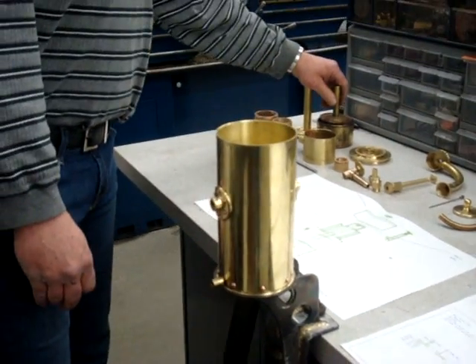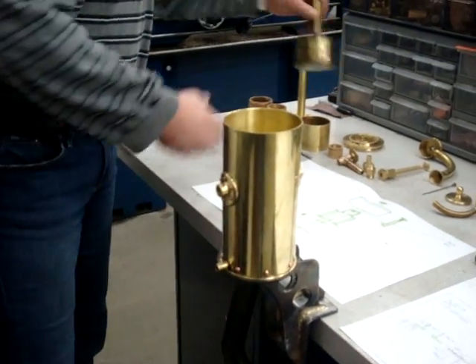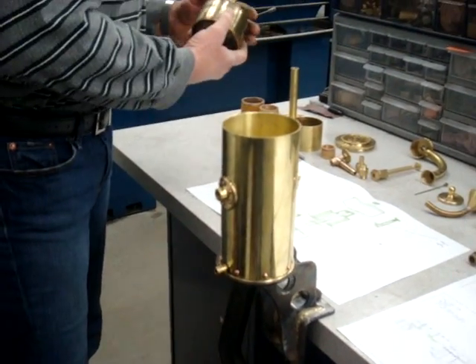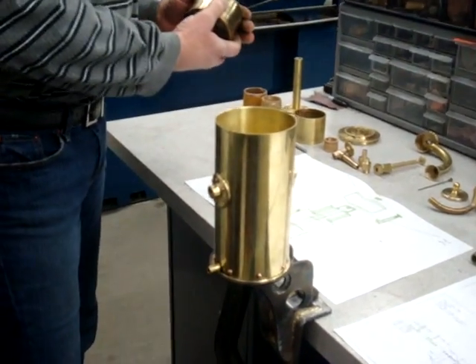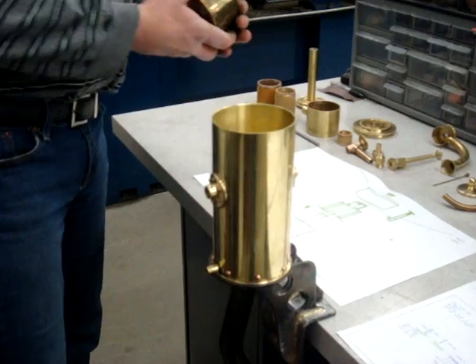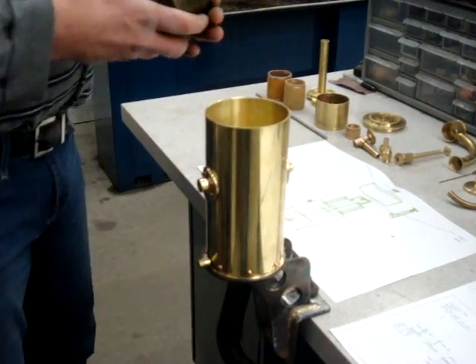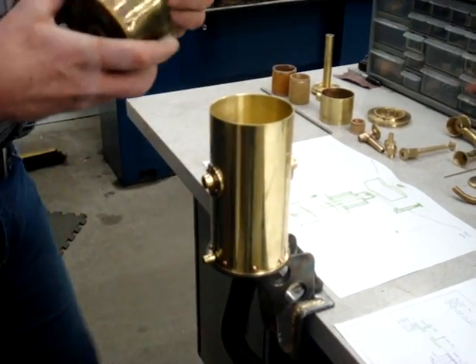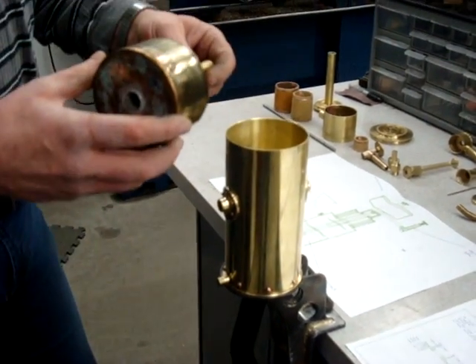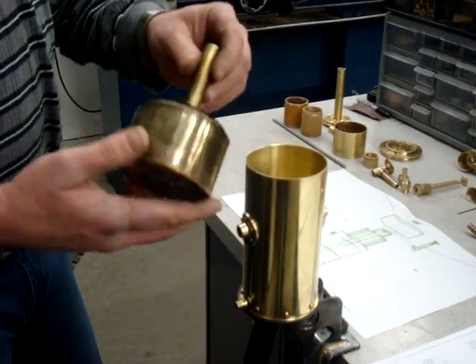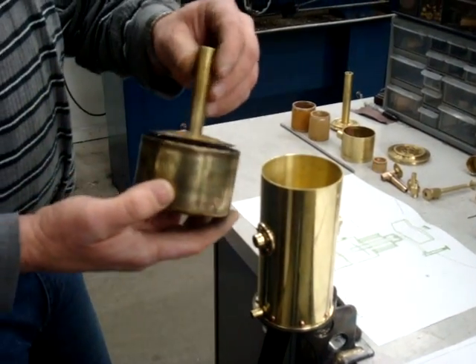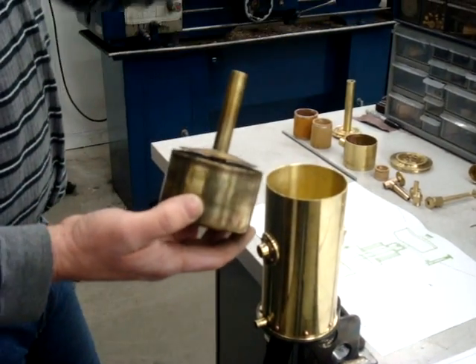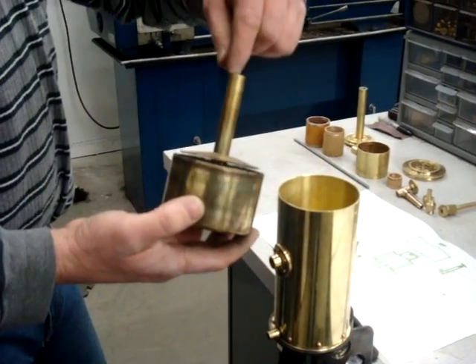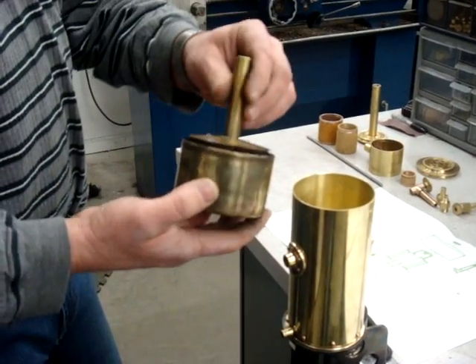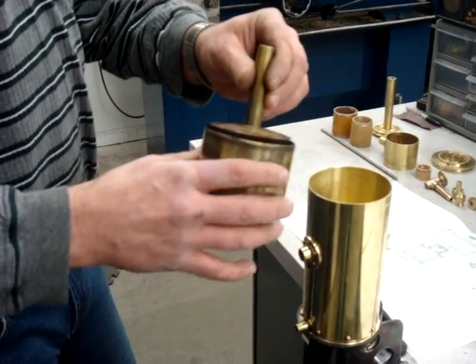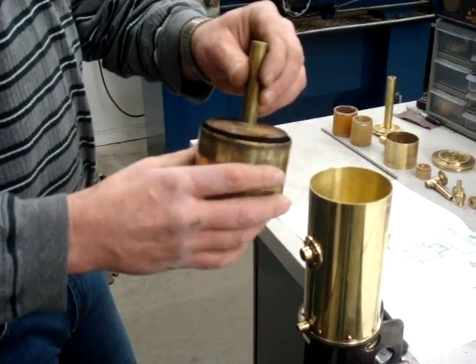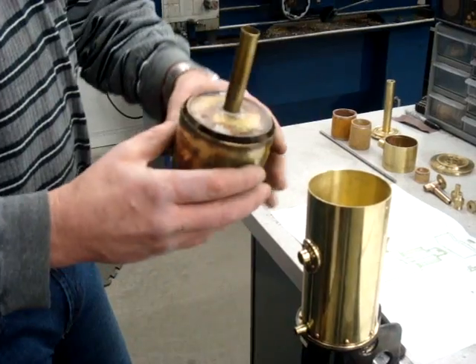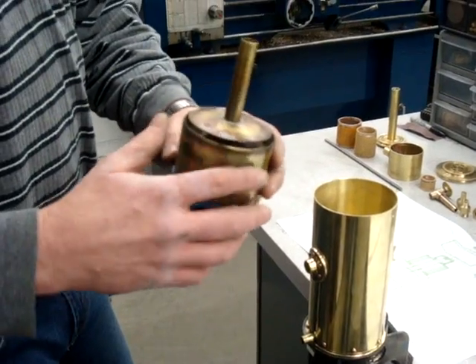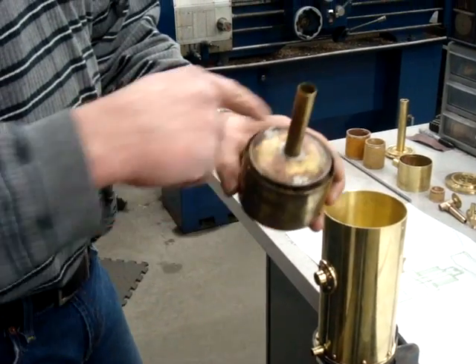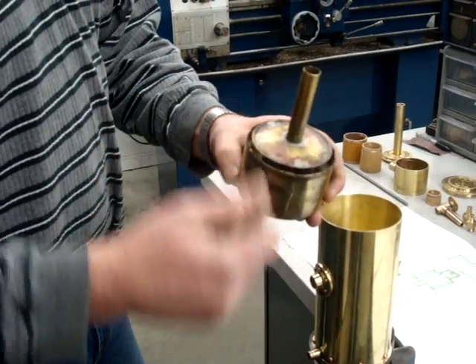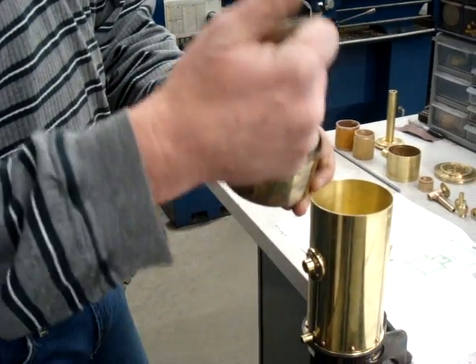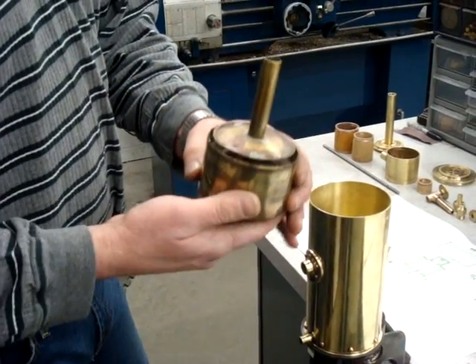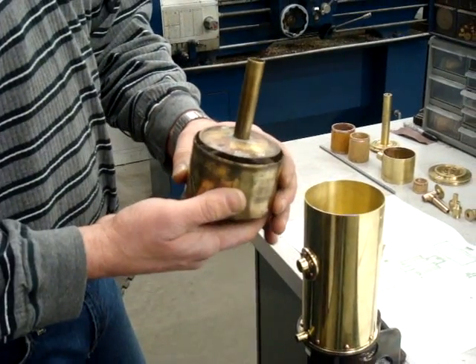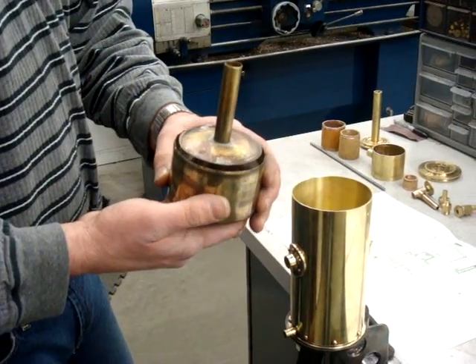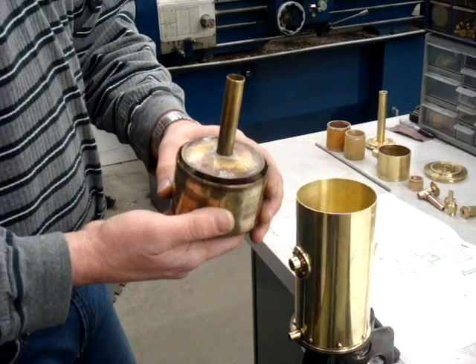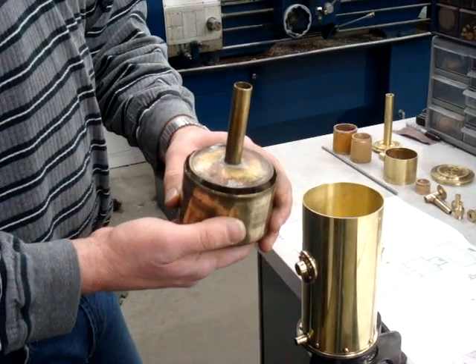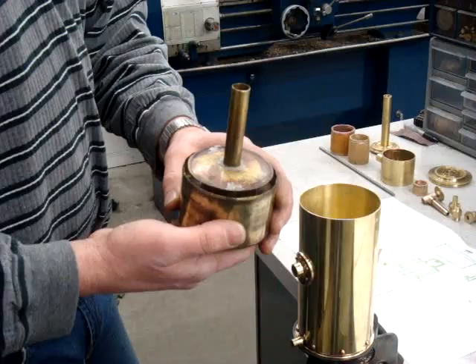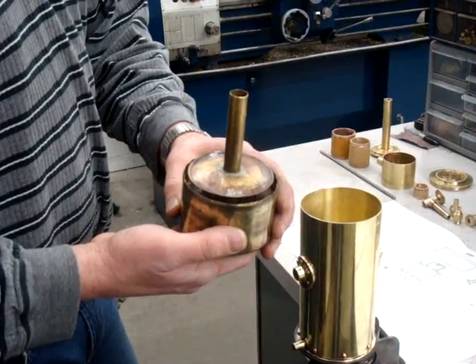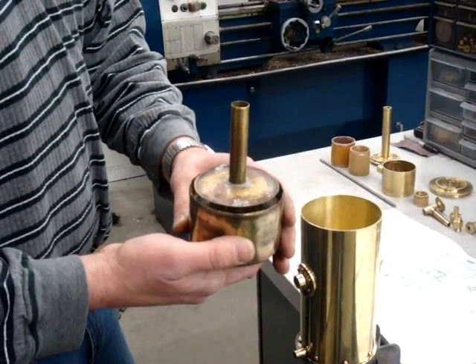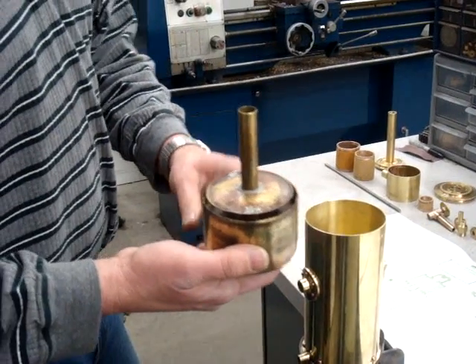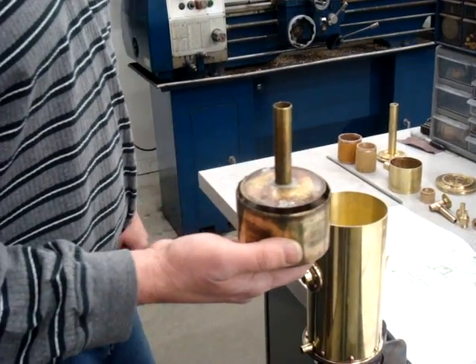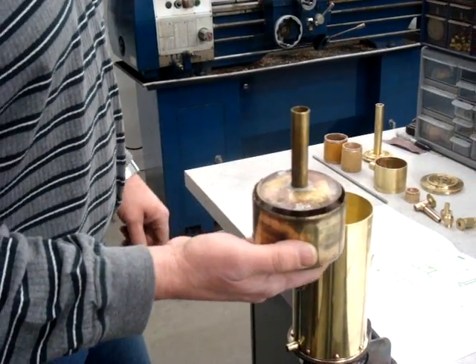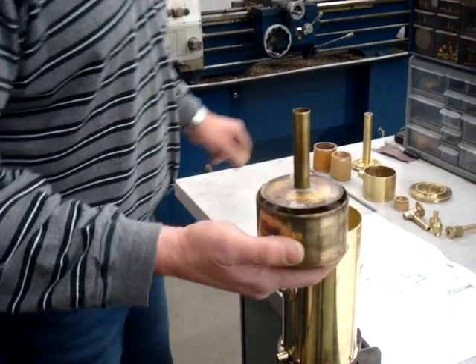The next part is the float. The intake air goes through this, bubbles through the gasoline, comes out this ring, and goes through the flash arrestor into the intake of the engine. I'll explain that in detail in just a minute.